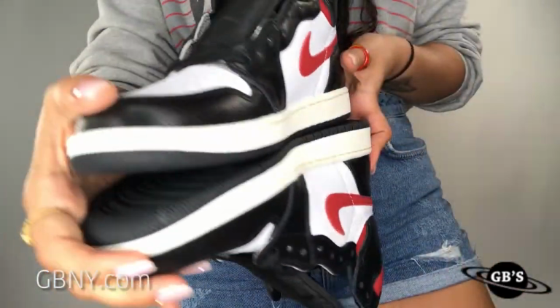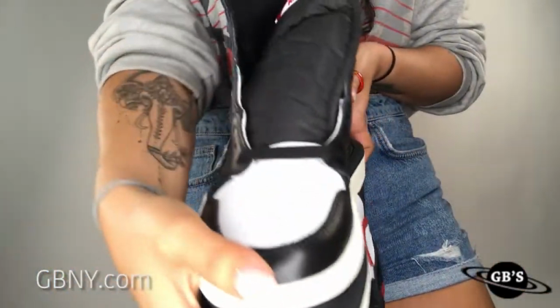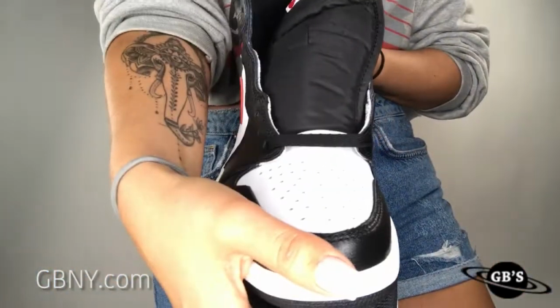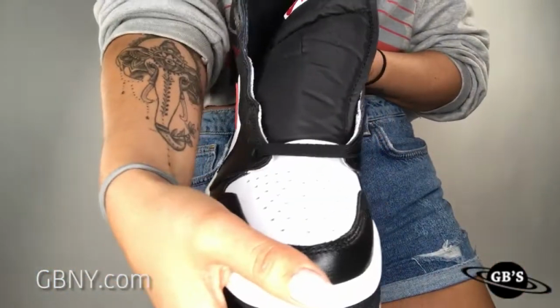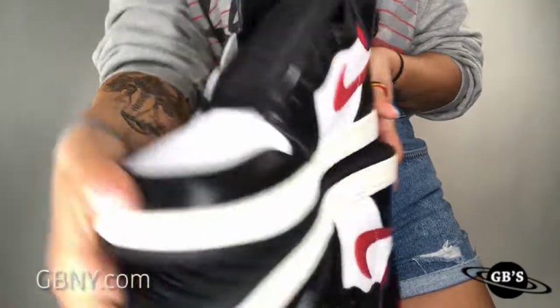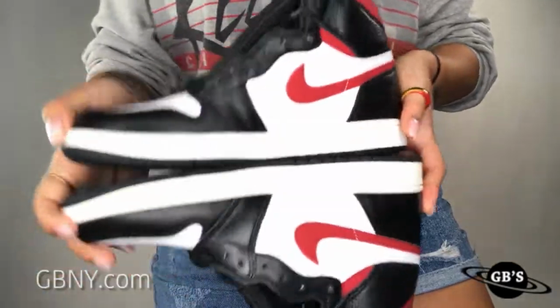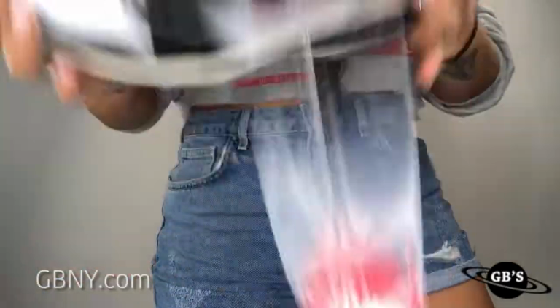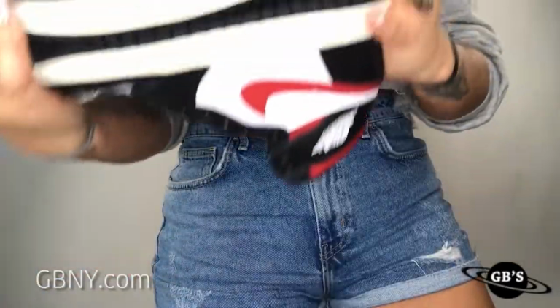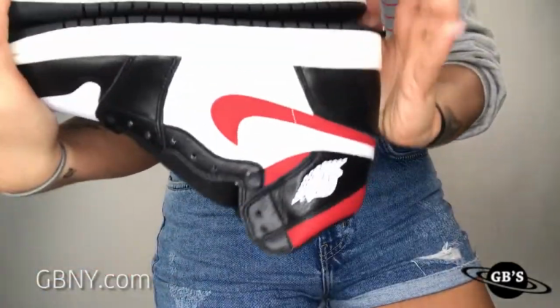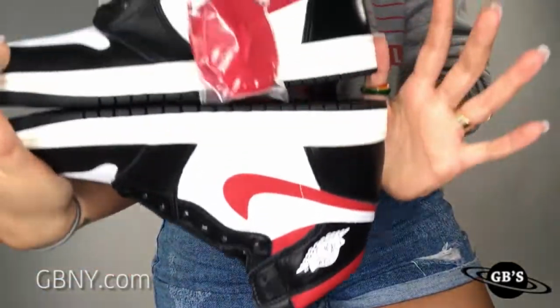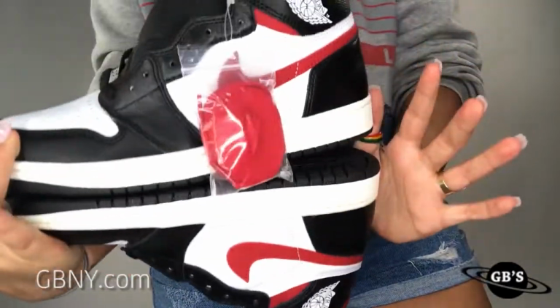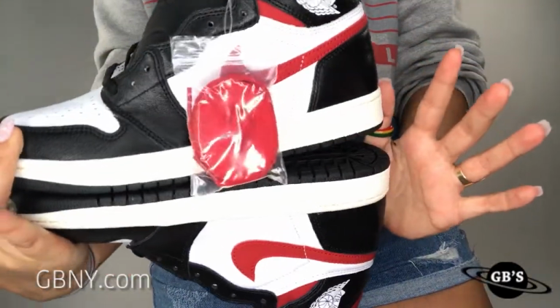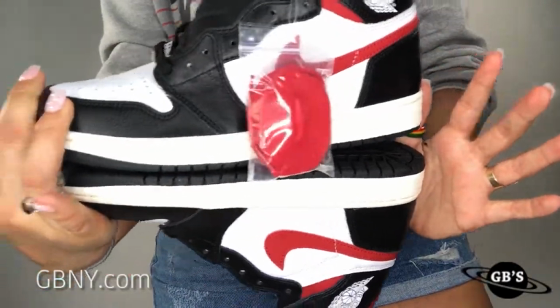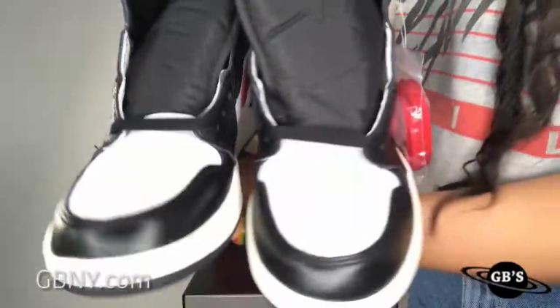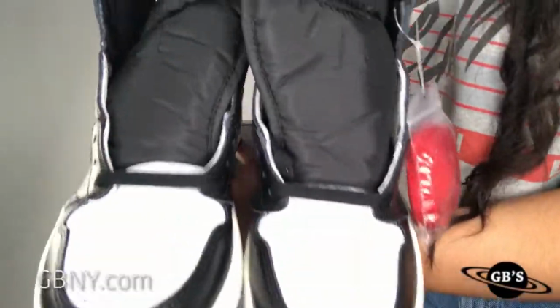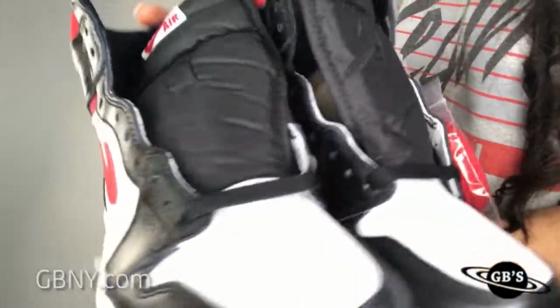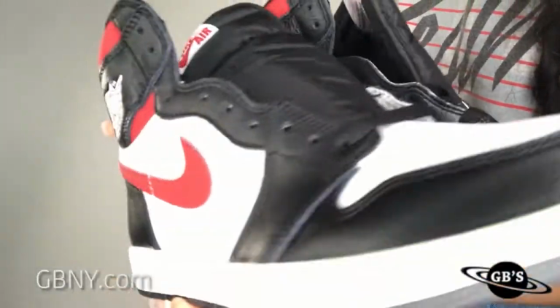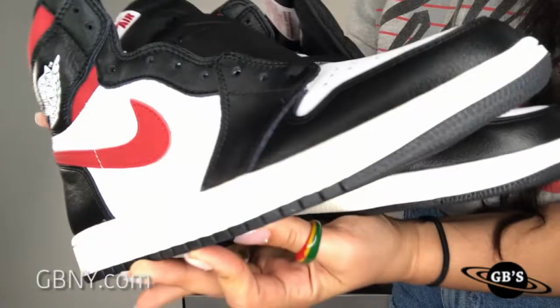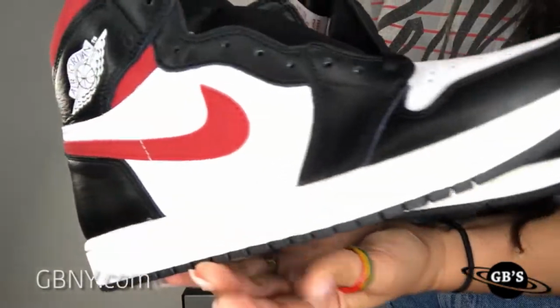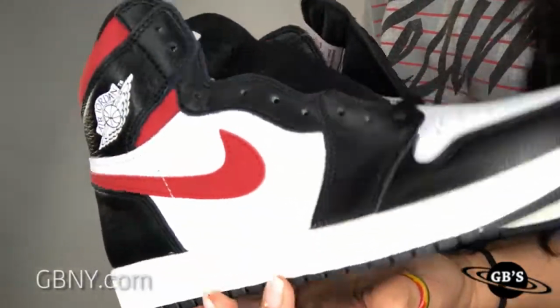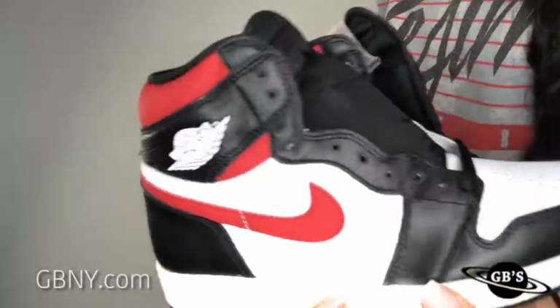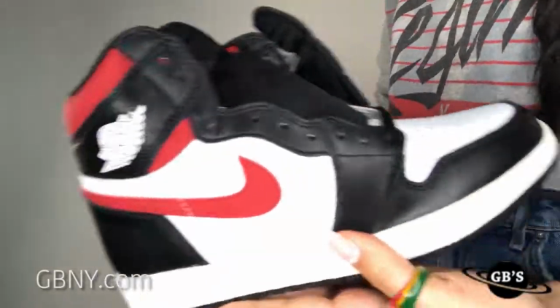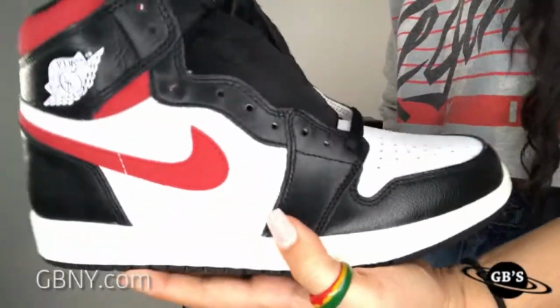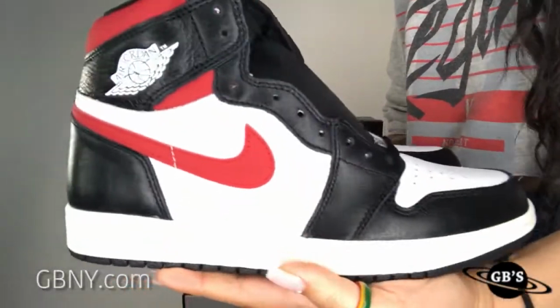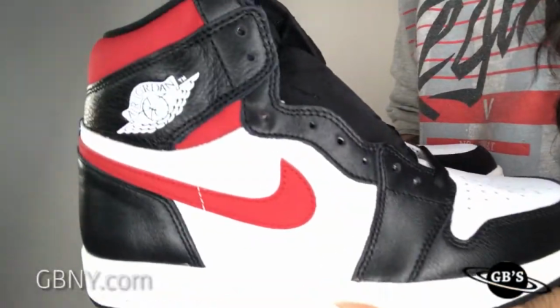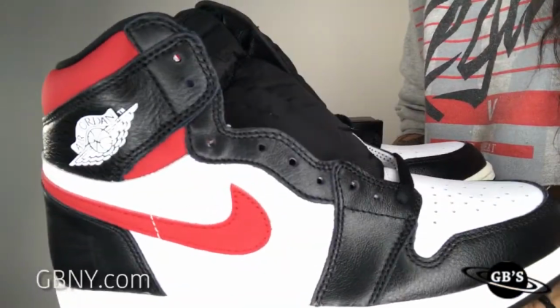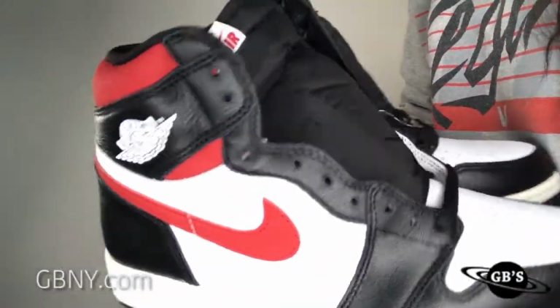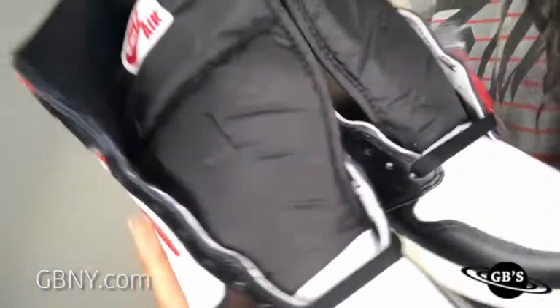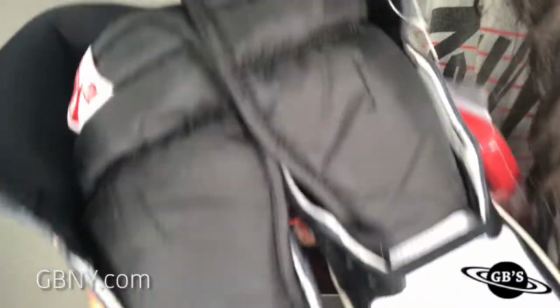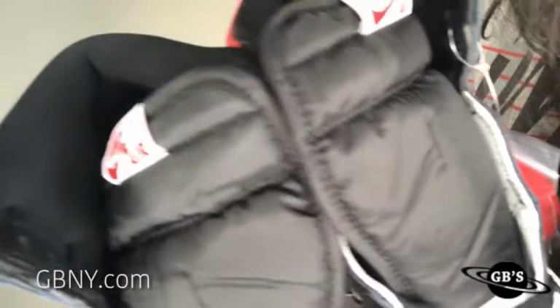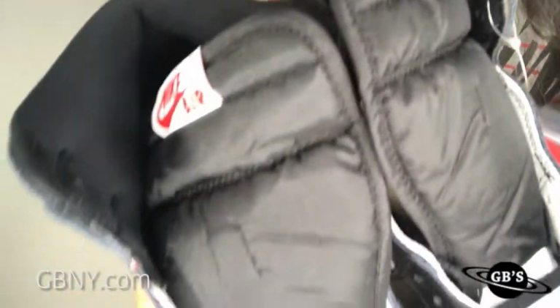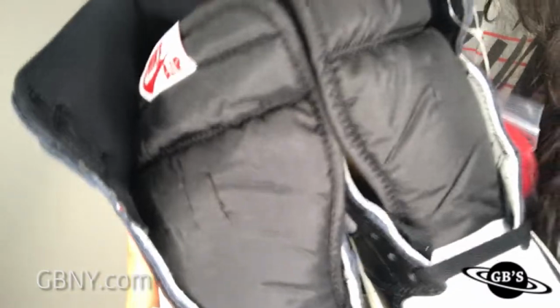So if you want to get a pair, make sure you hit us up right here. You can DM us at GBNY for more info. You can call the number 1-877-746-7427. You can also check them out online.